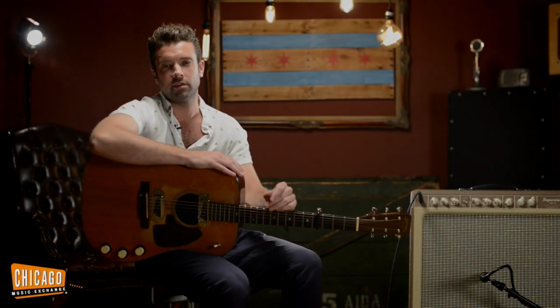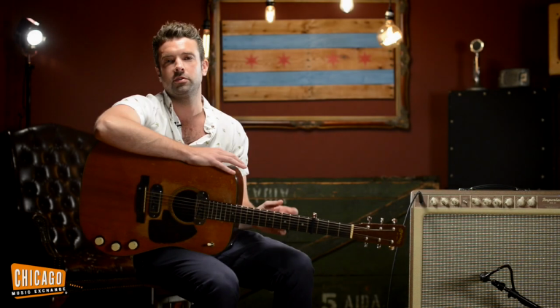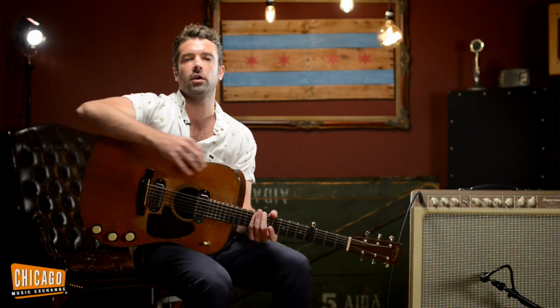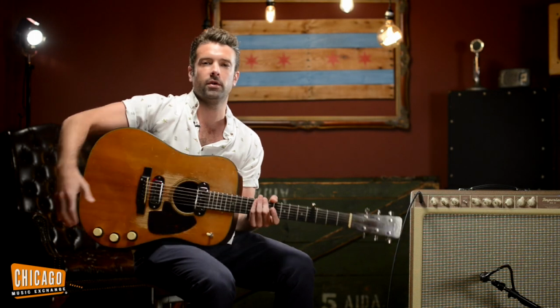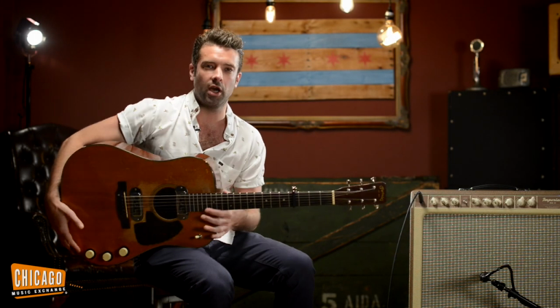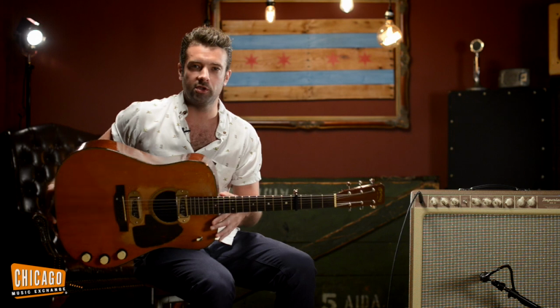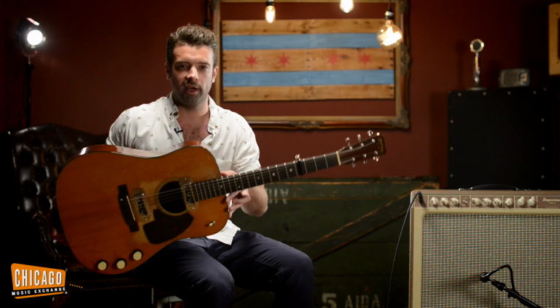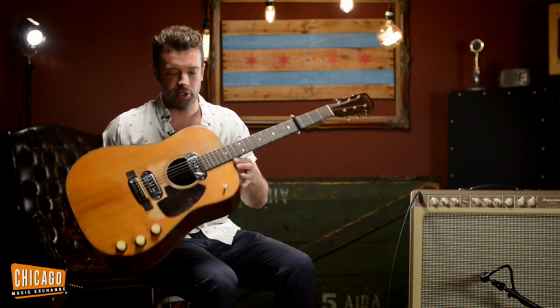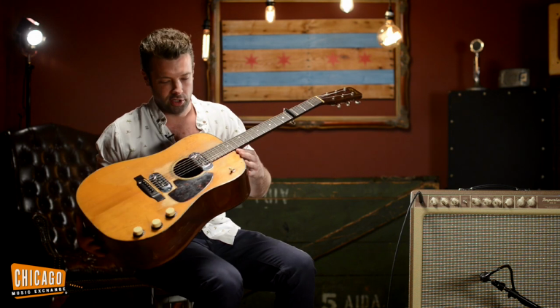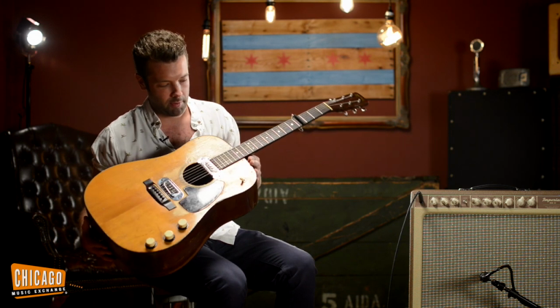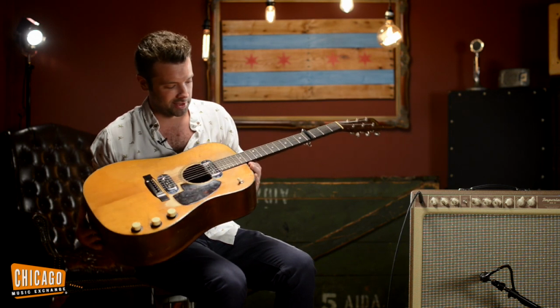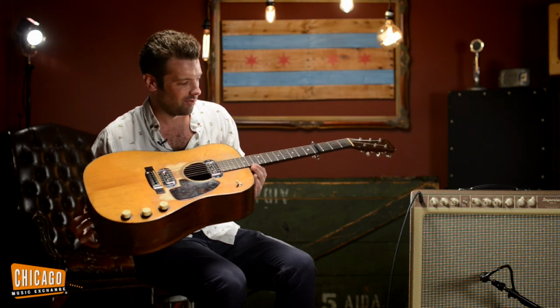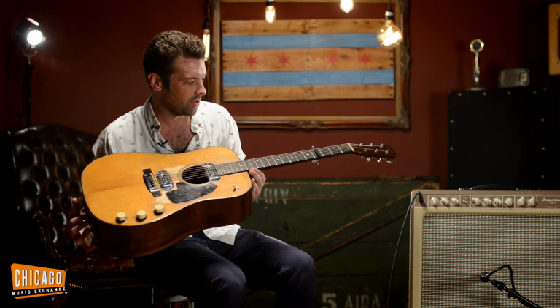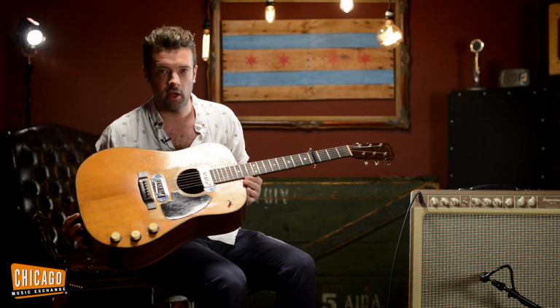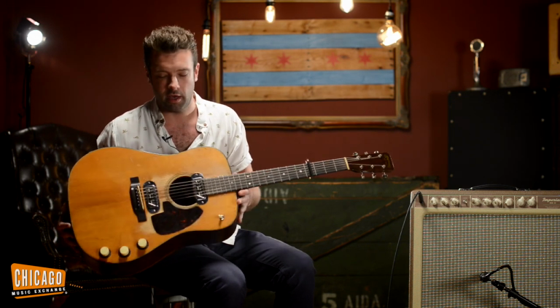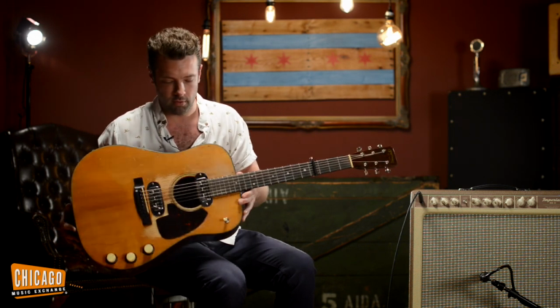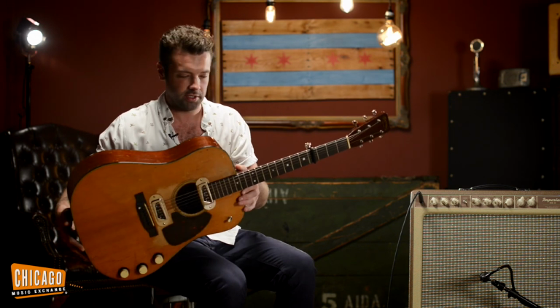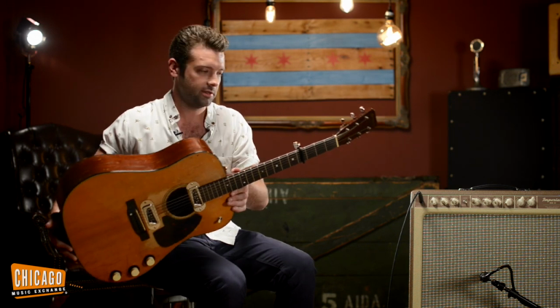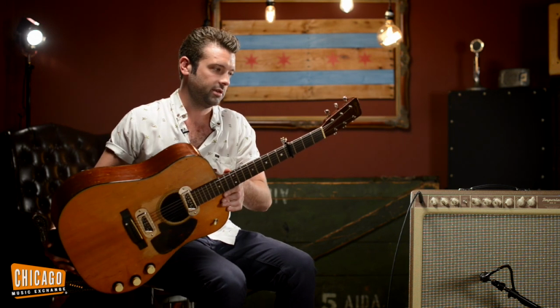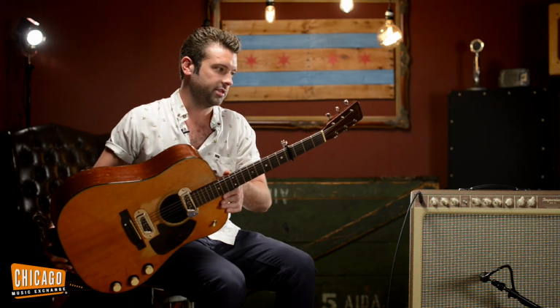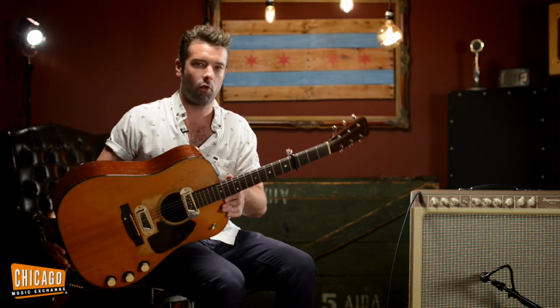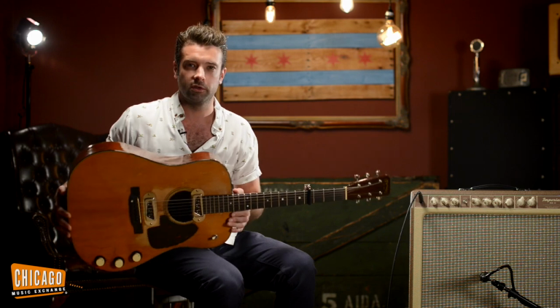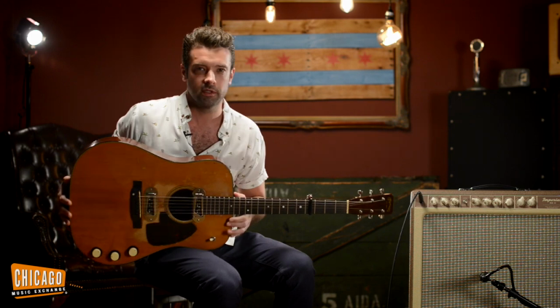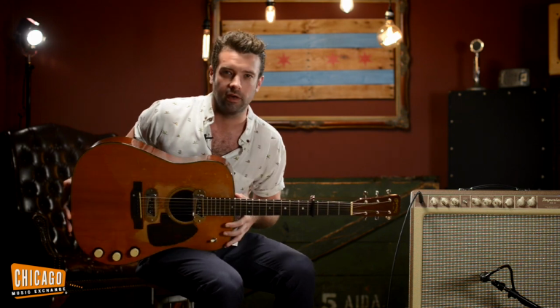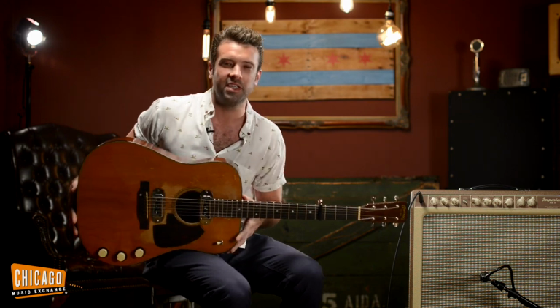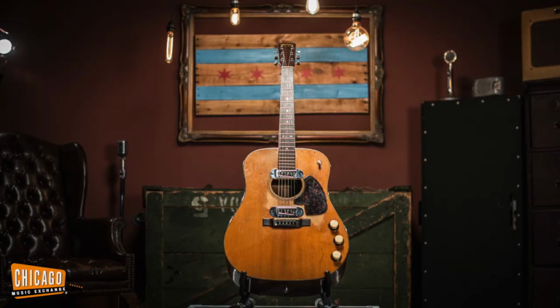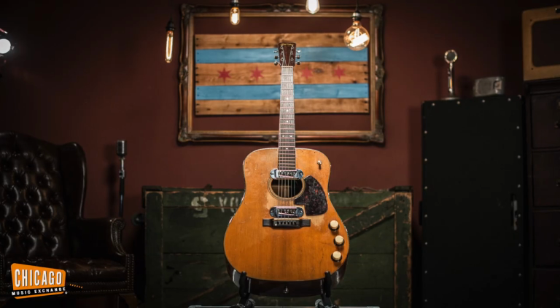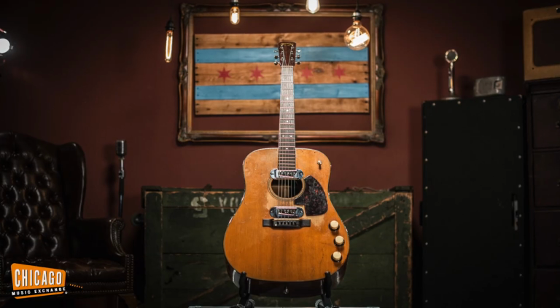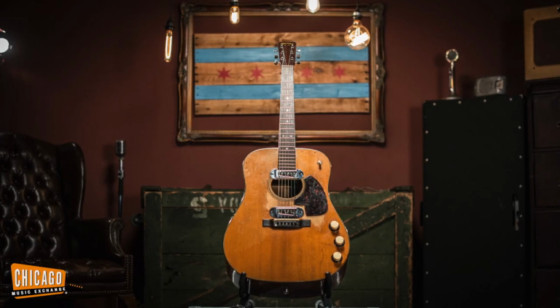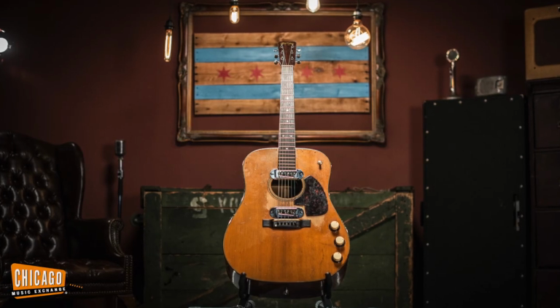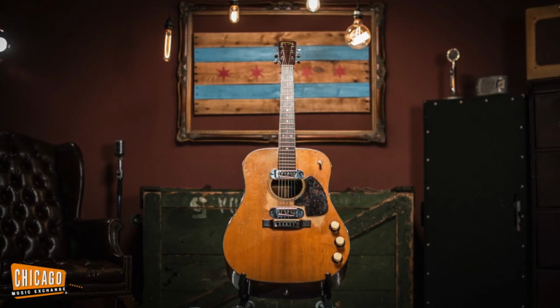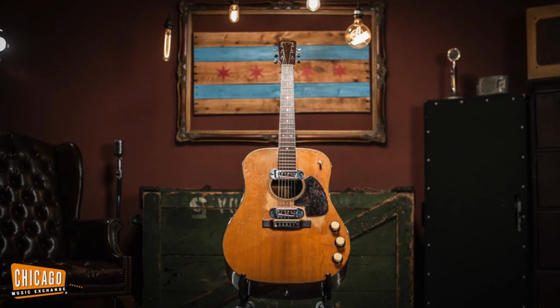What's up, this is Joel here at the Chicago Music Exchange. Now you're probably asking yourself, what the hell is that? Well, this is an incredible instrument. This is a D18E from 1959.